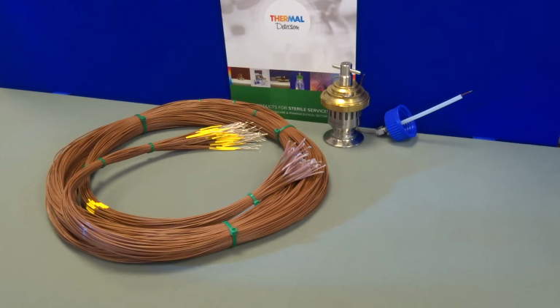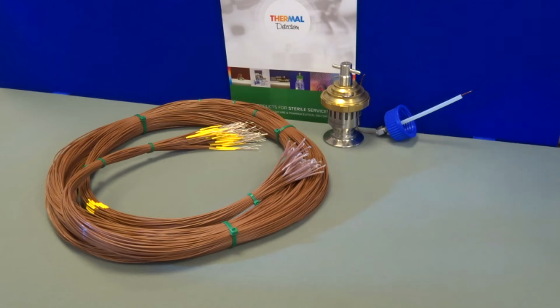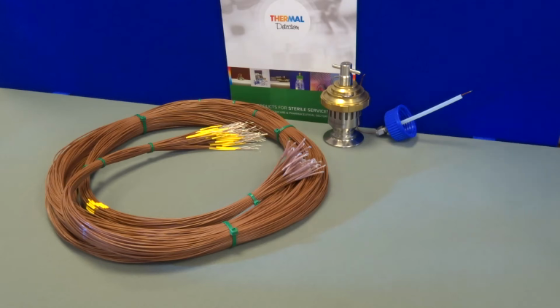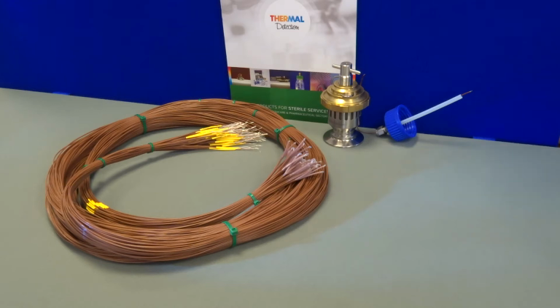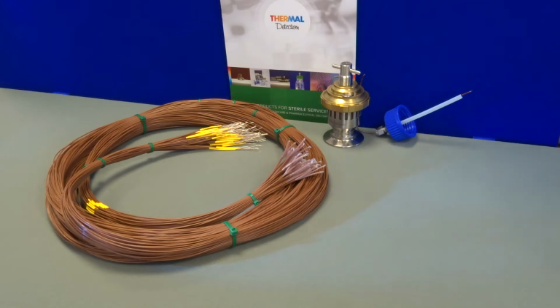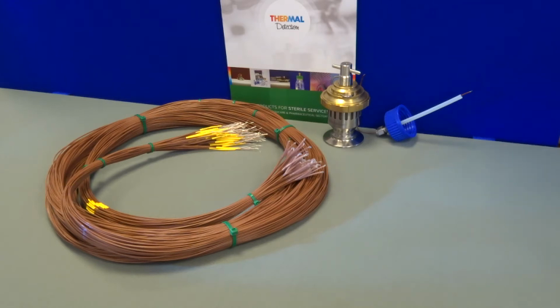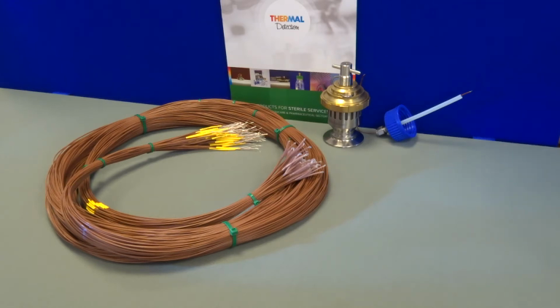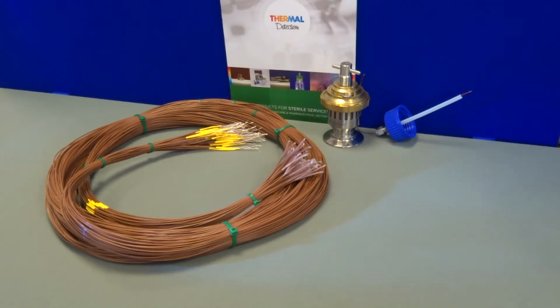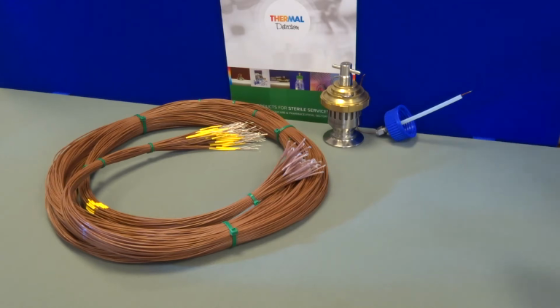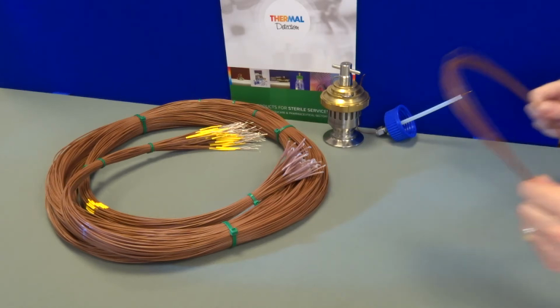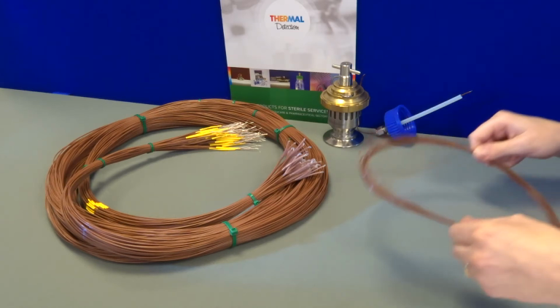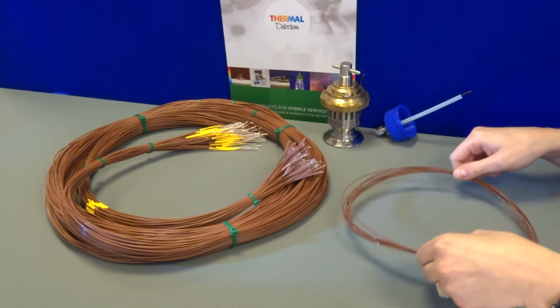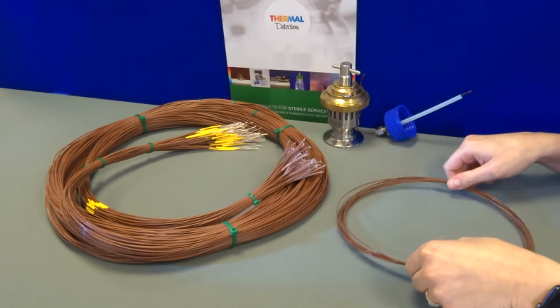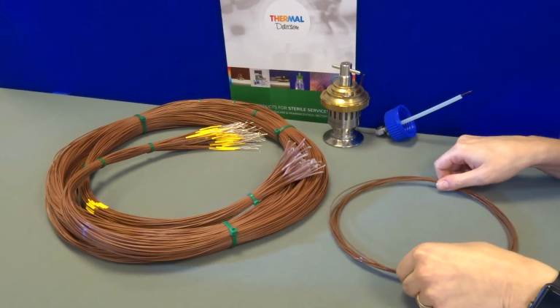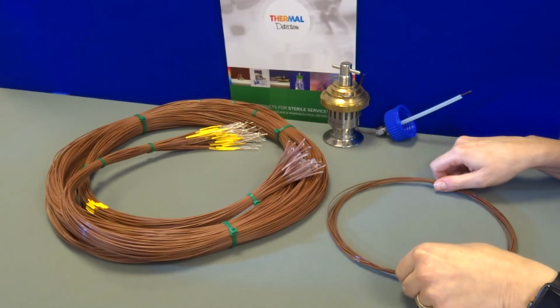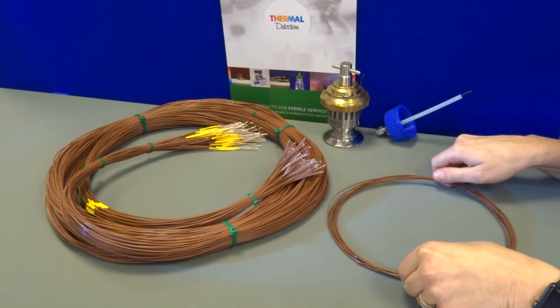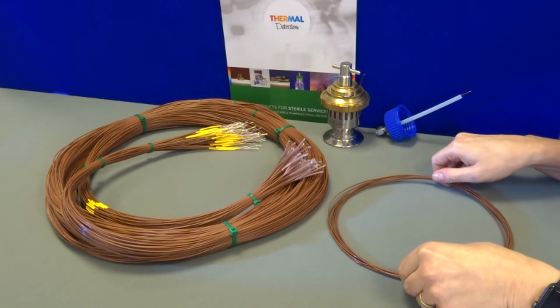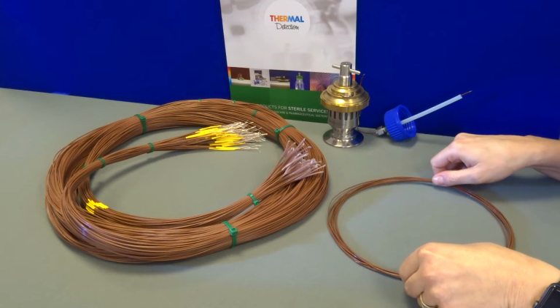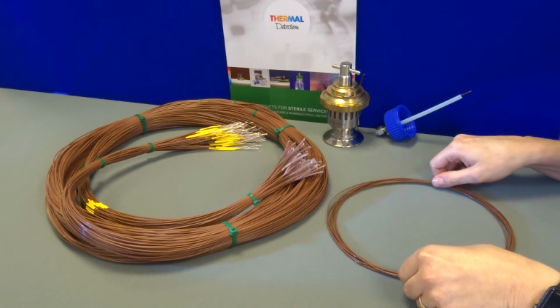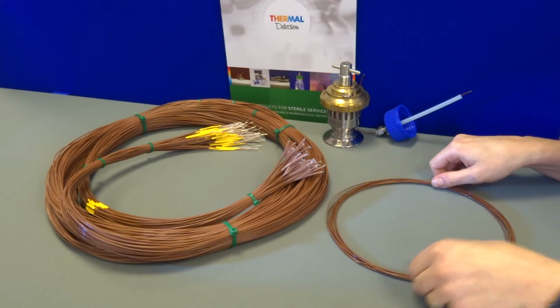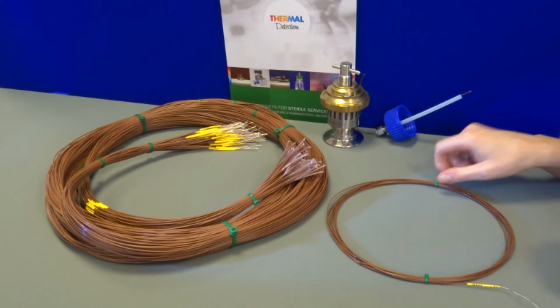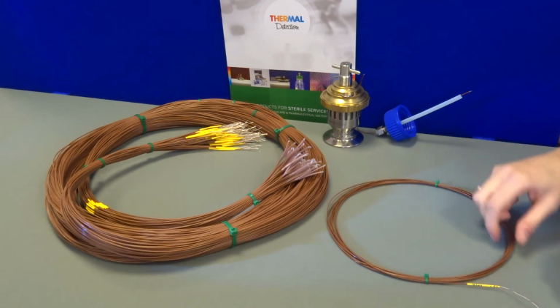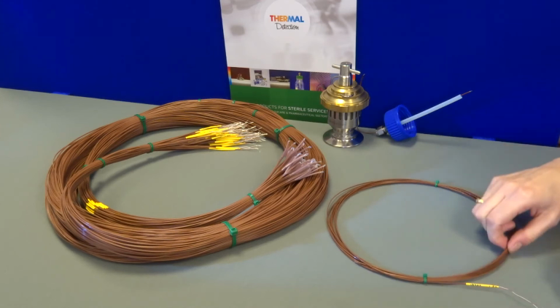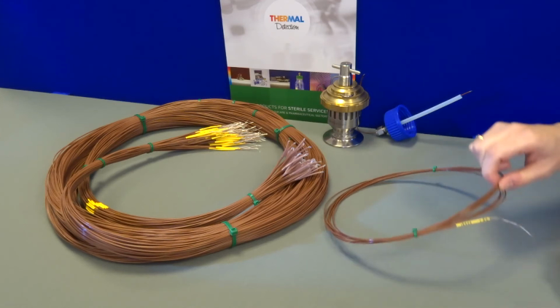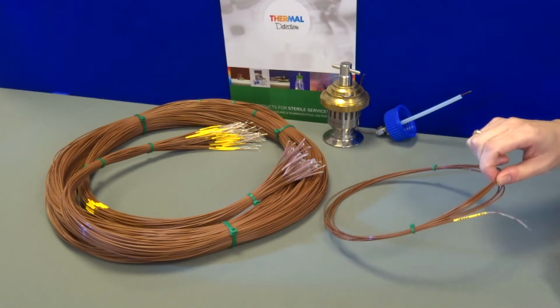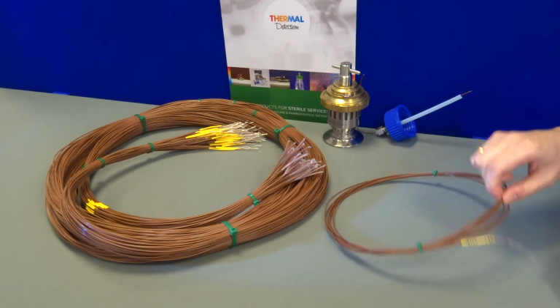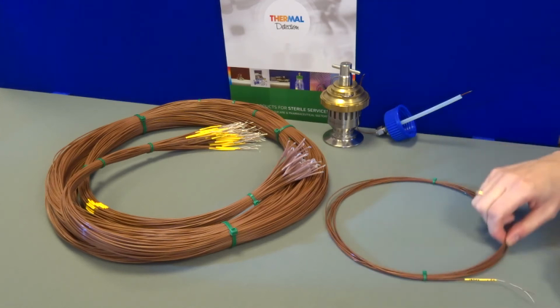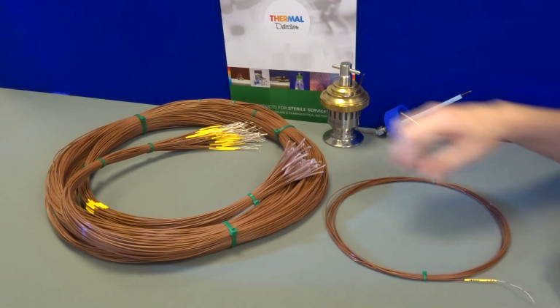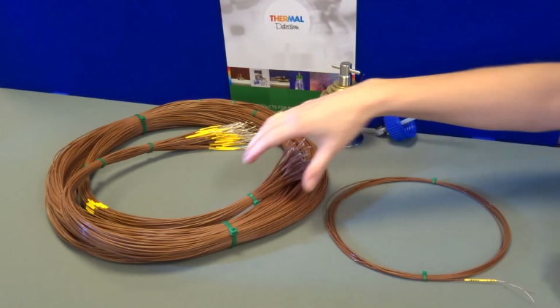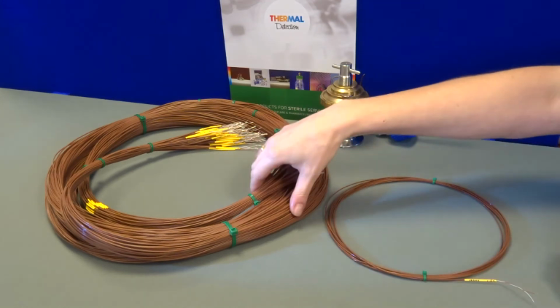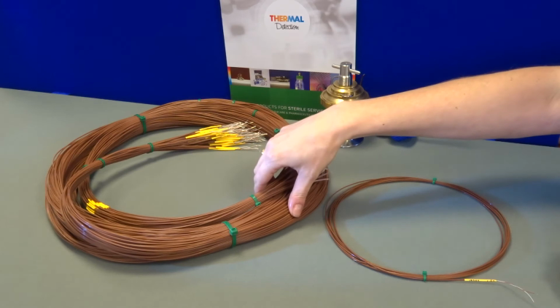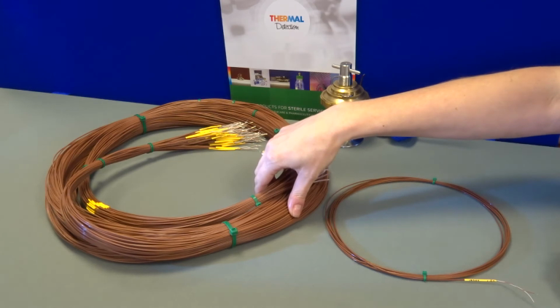Welcome to Thermal Detection's product videos. Today I'm demonstrating the pre-cut validation thermocouple, both in individual format and also in looms.